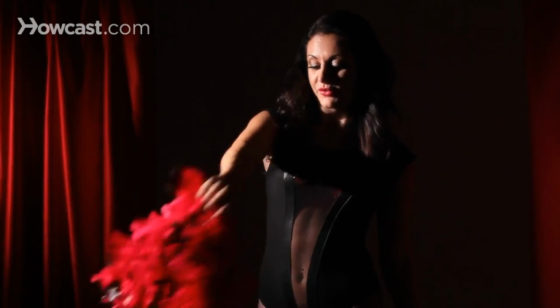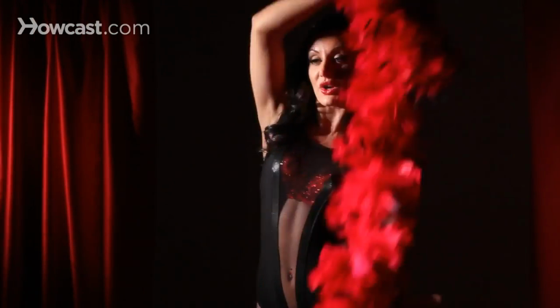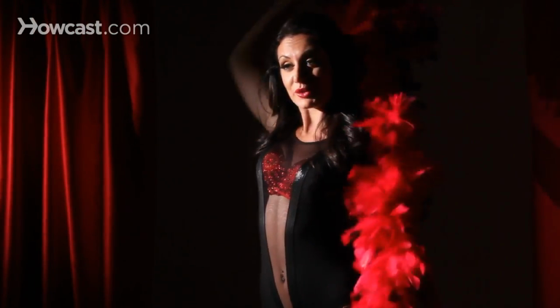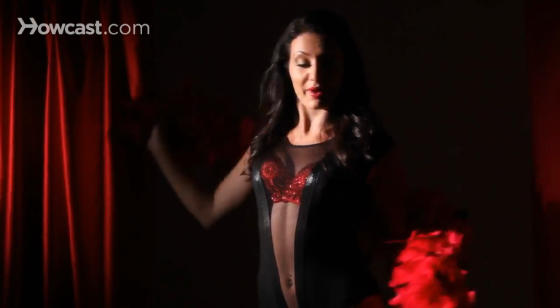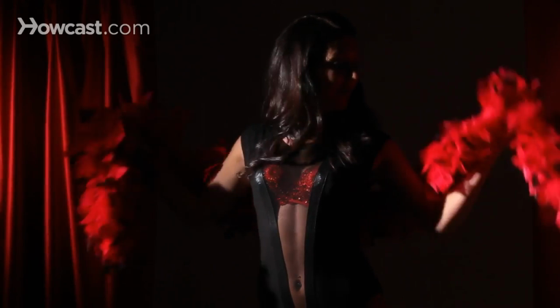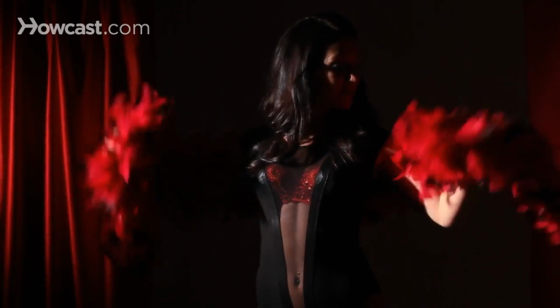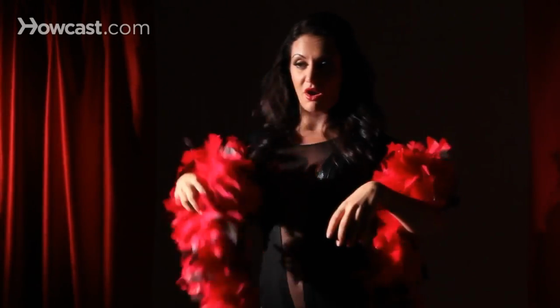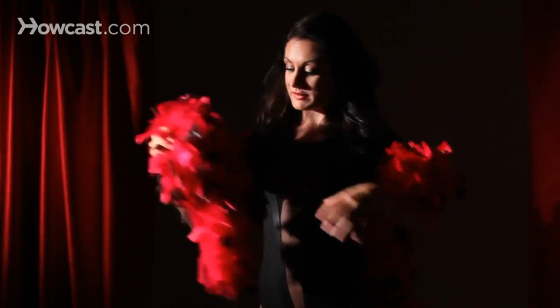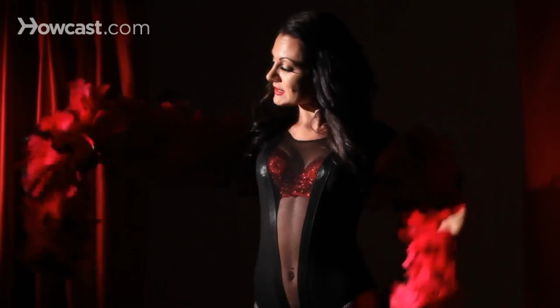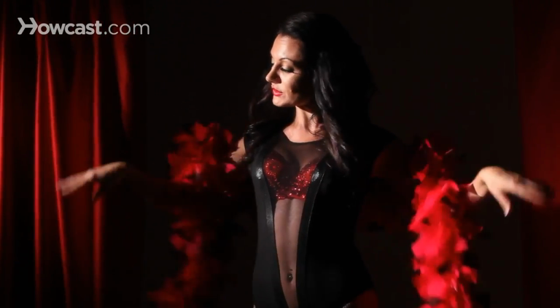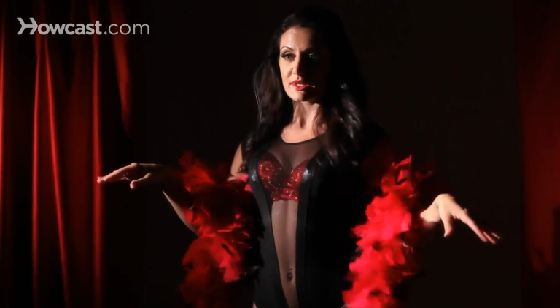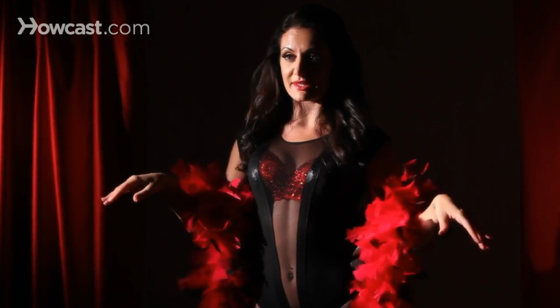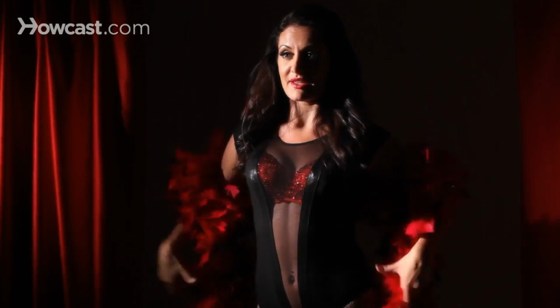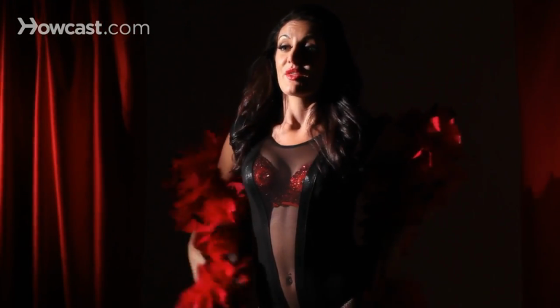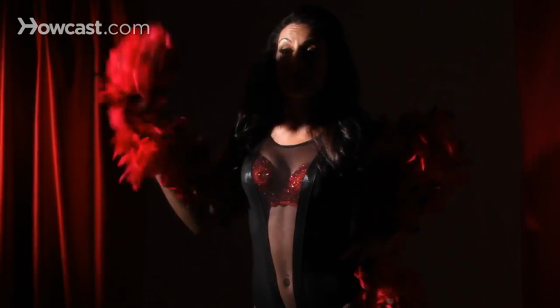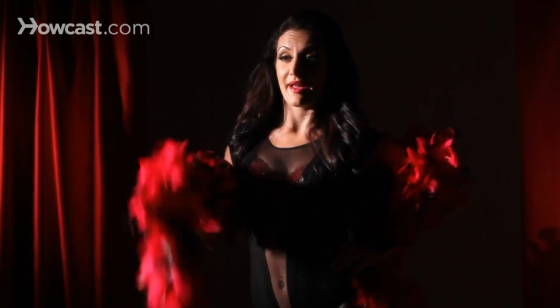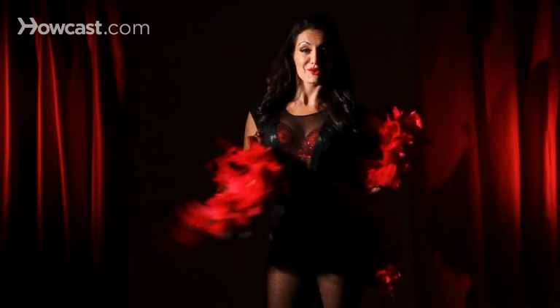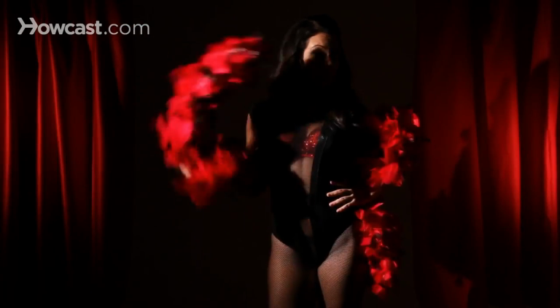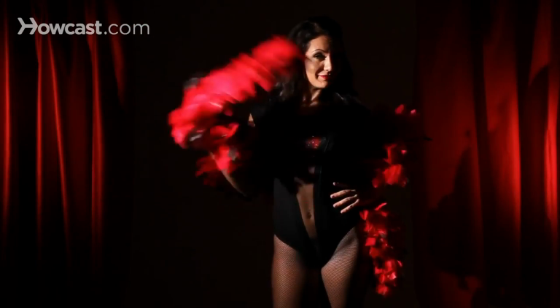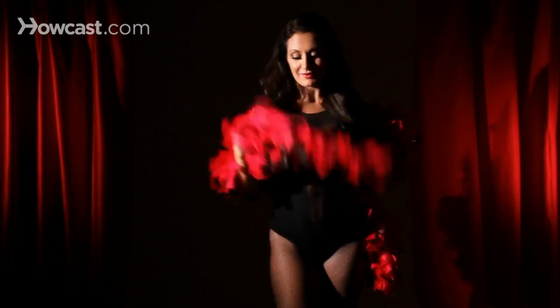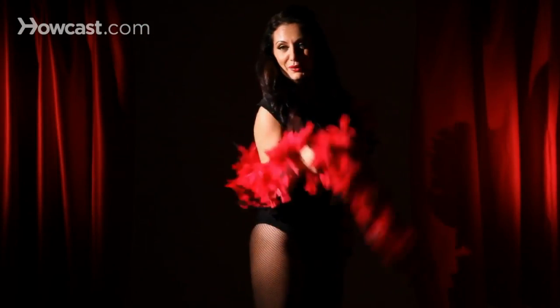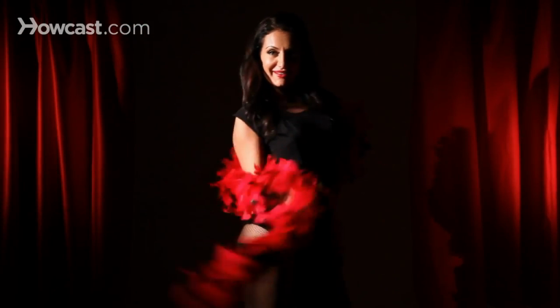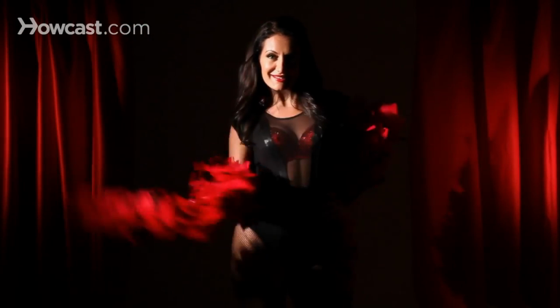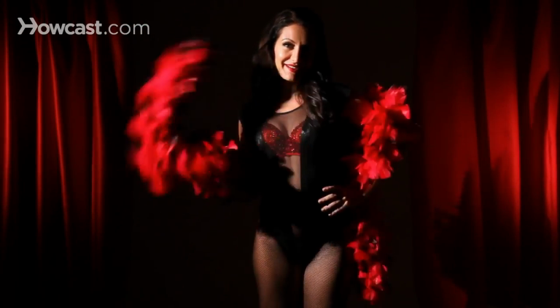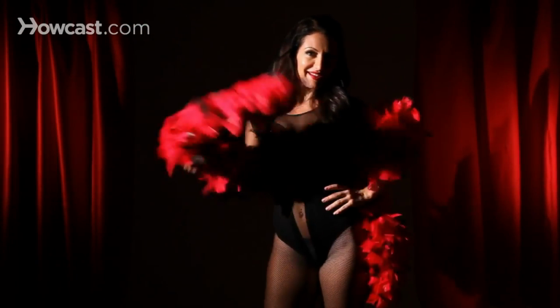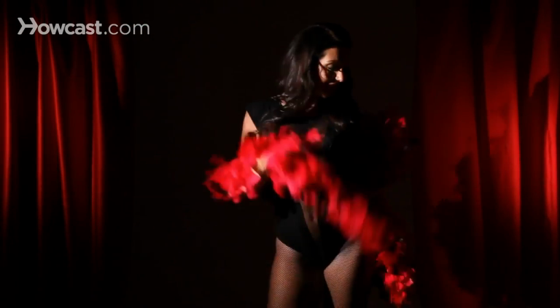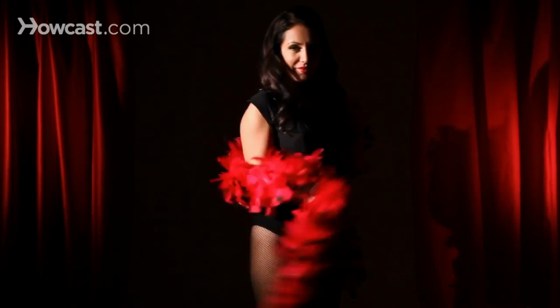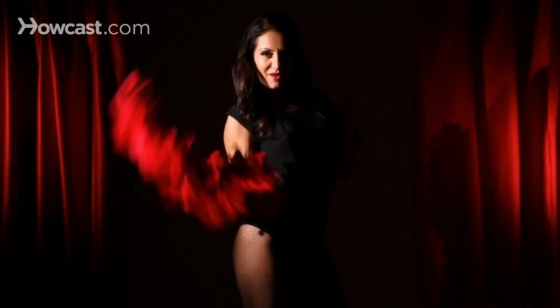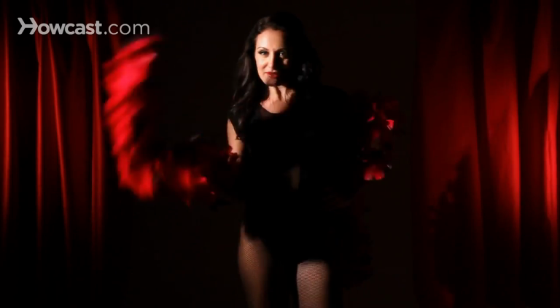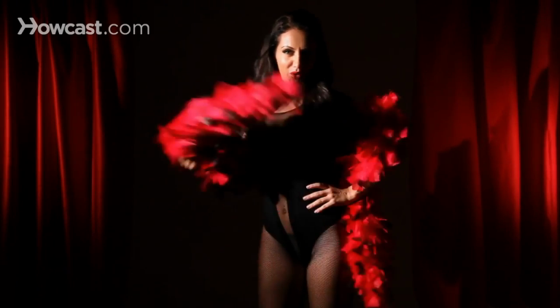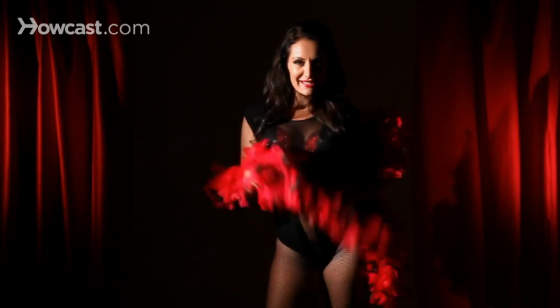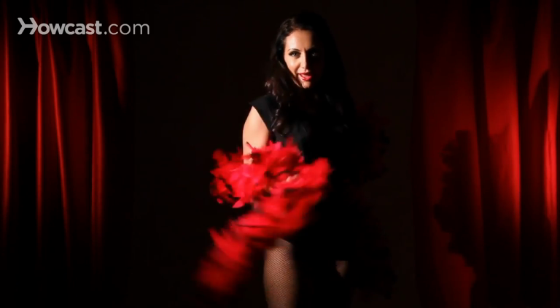So you could first start out with the boa around your arms, nice and loose, like this. Then the tail ends — you could swing it around, play with the audience, get them wanting more, teasing them.